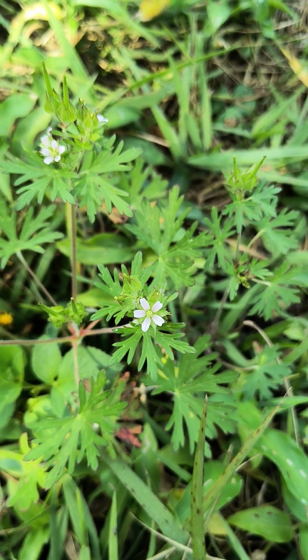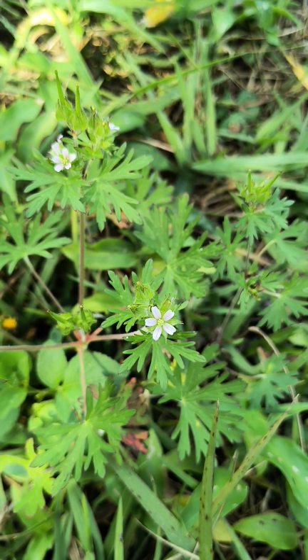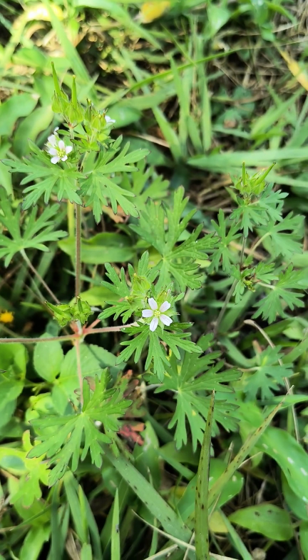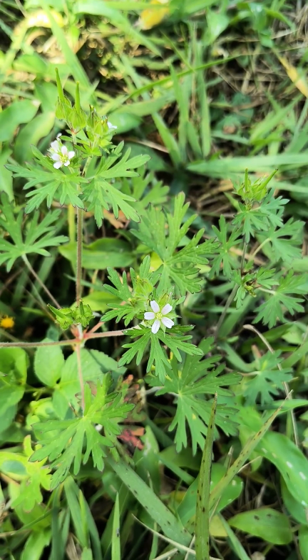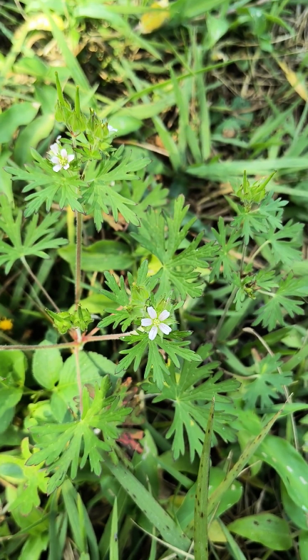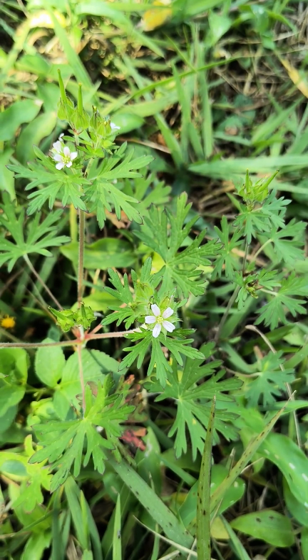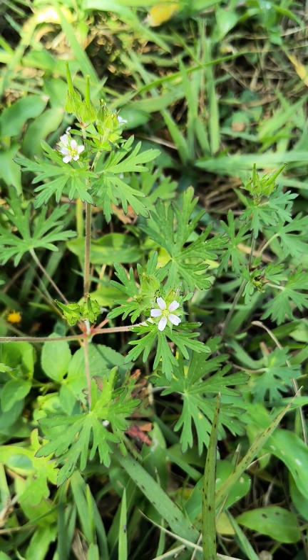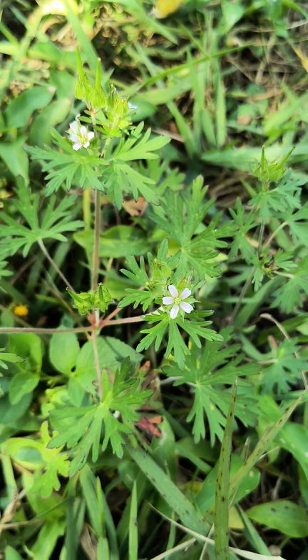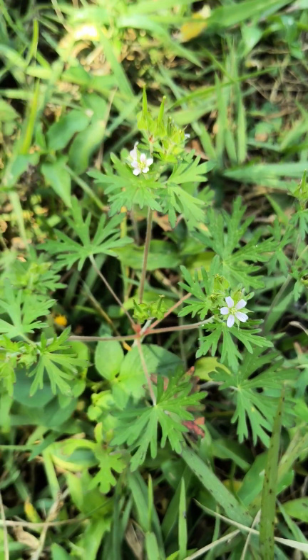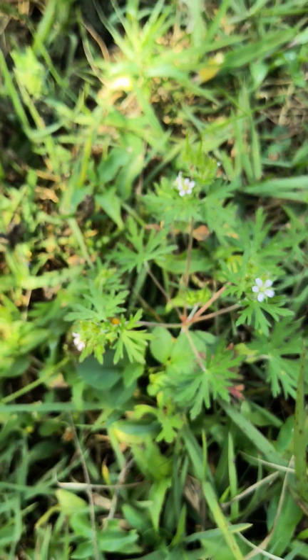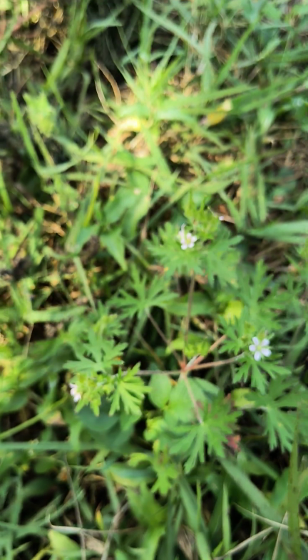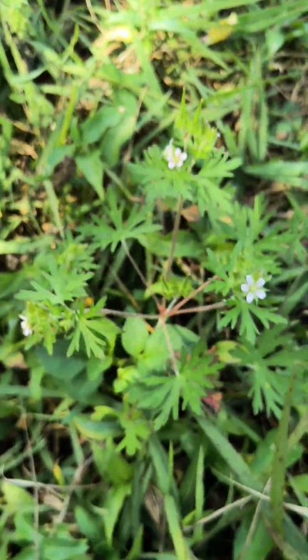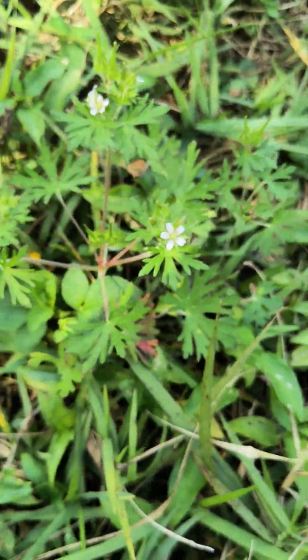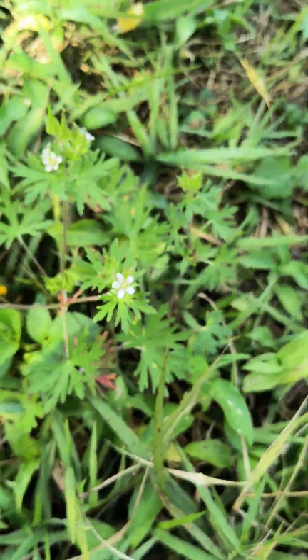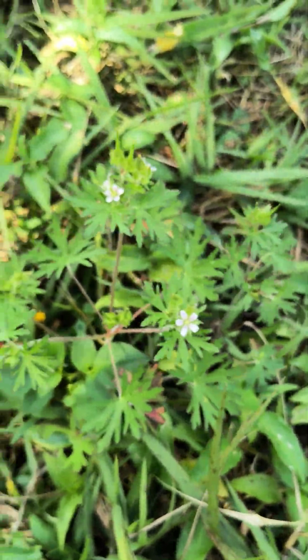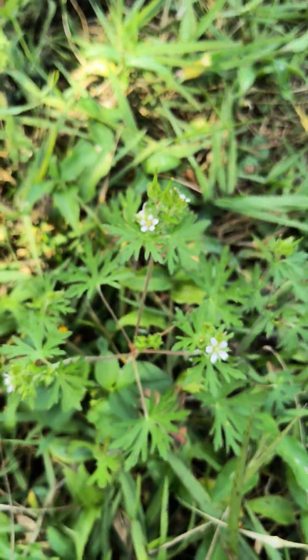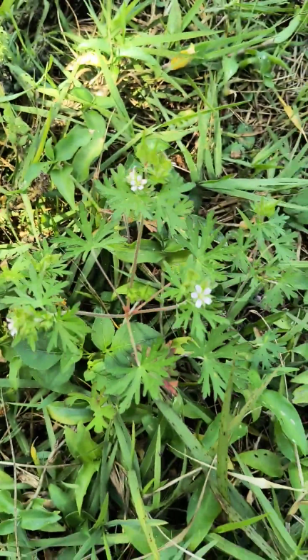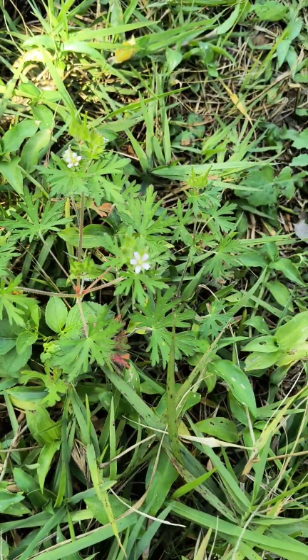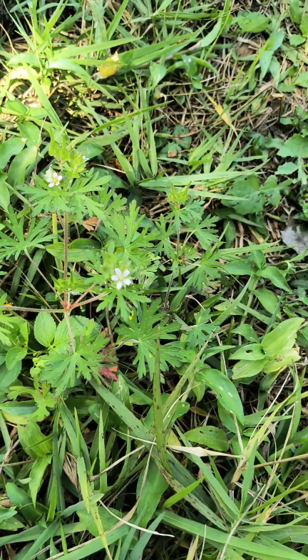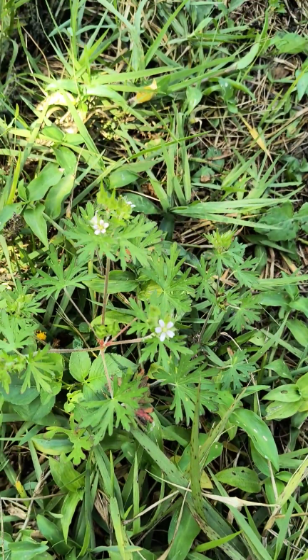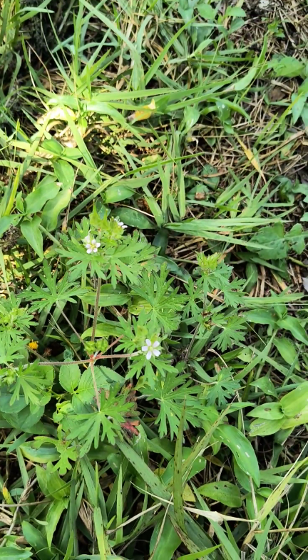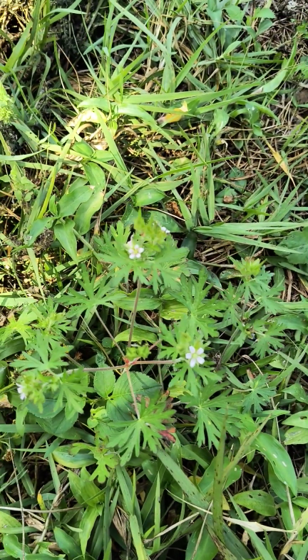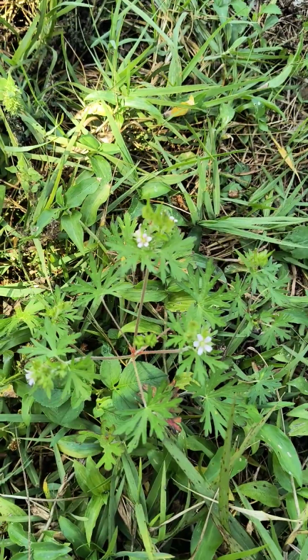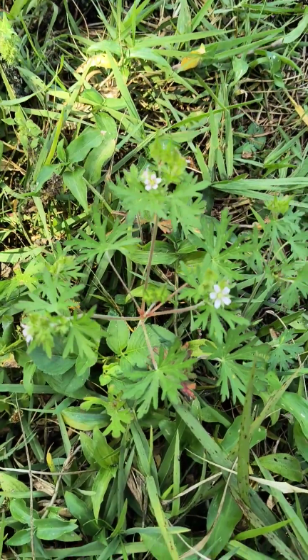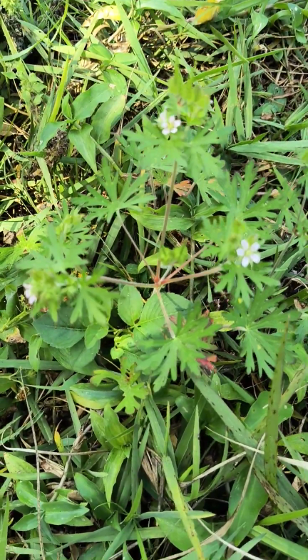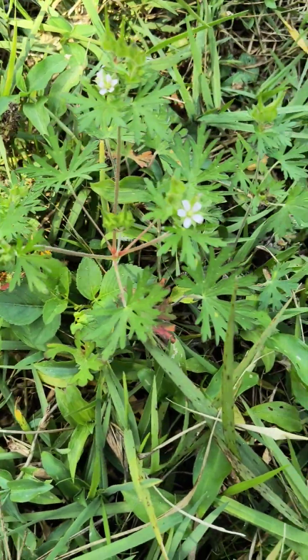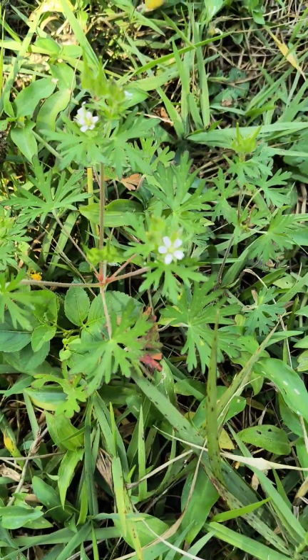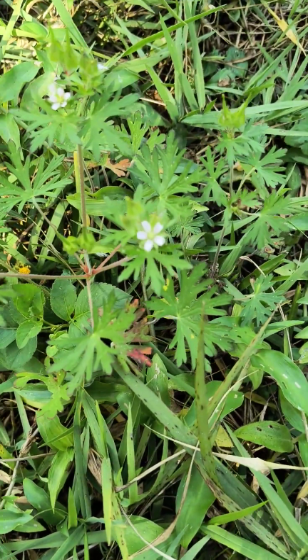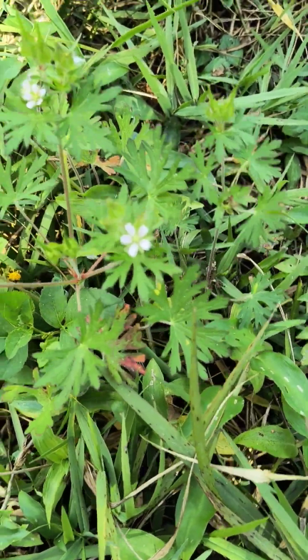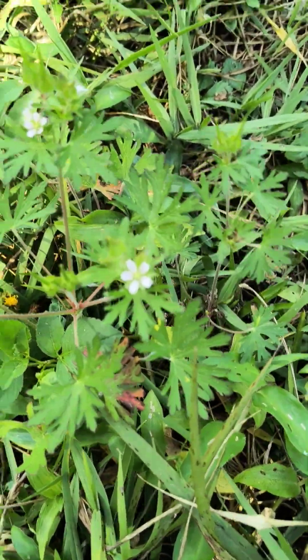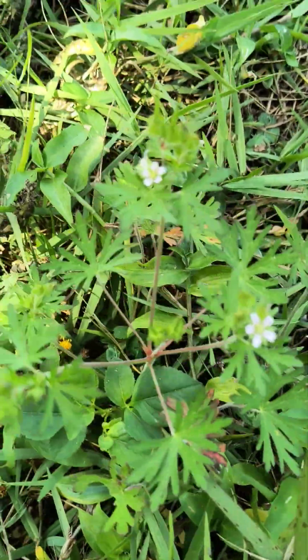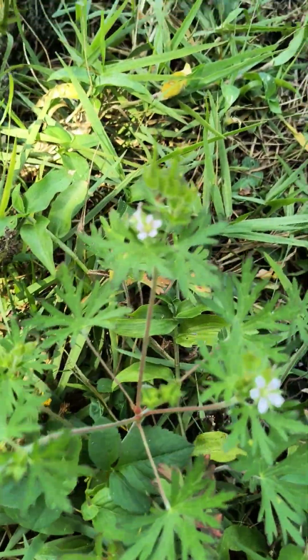Hi all, it's Bob Lindy from the Traditions School of Herbal Studies having some fun walking around Boyd Hill on this beautiful Friday morning. I might not upload this one for a little while, but I'm always looking for some interesting things.